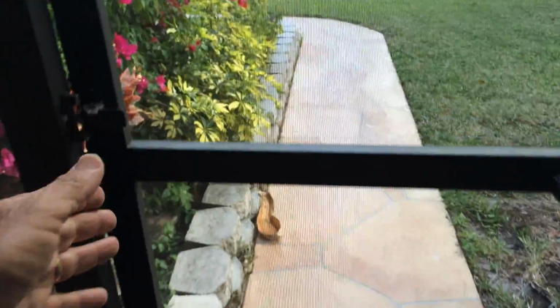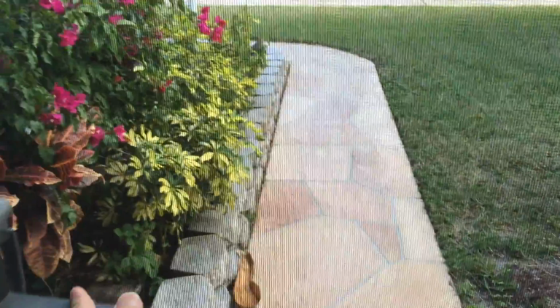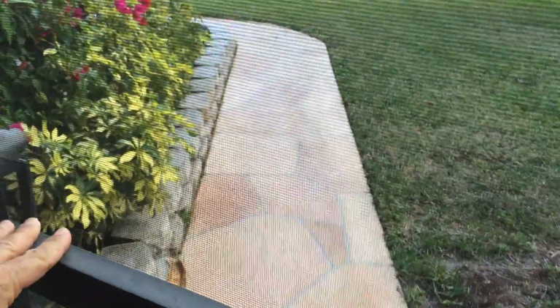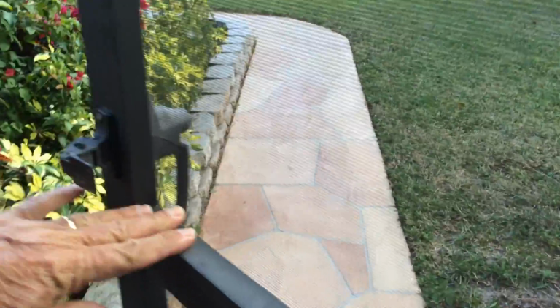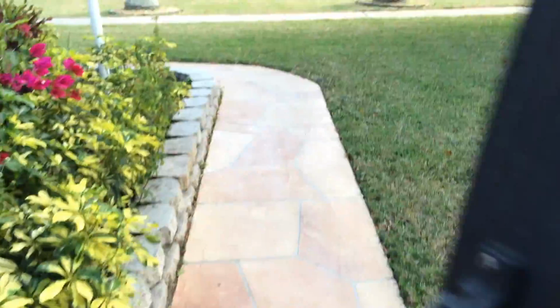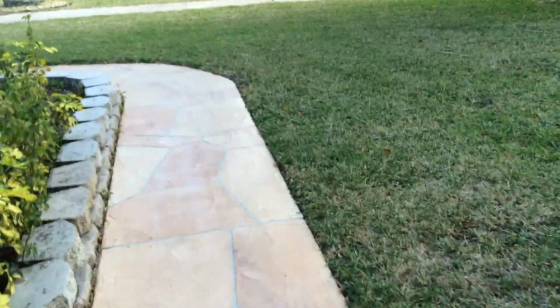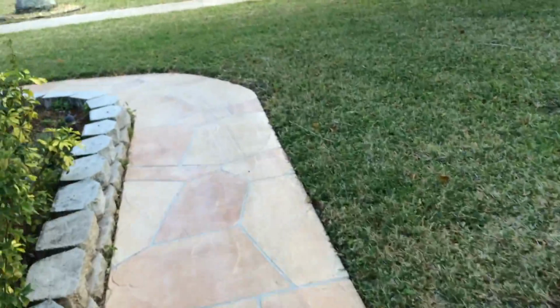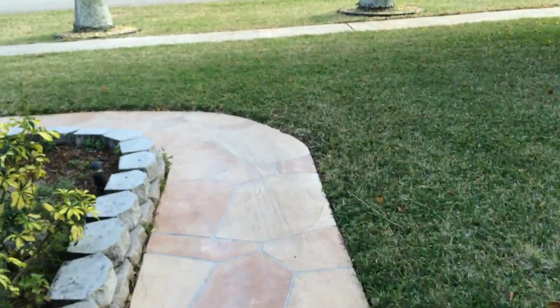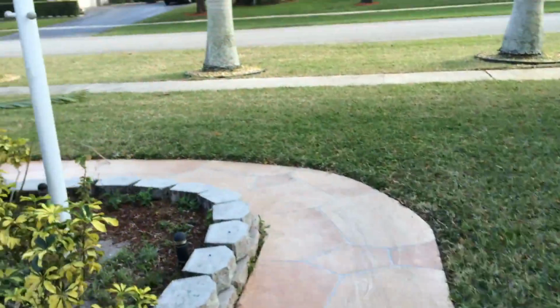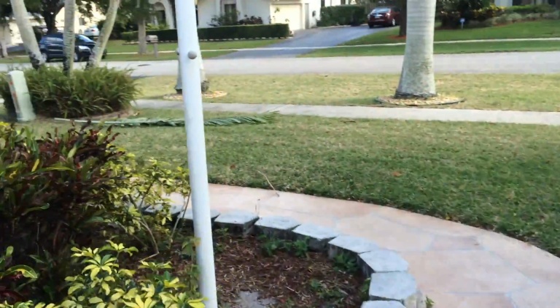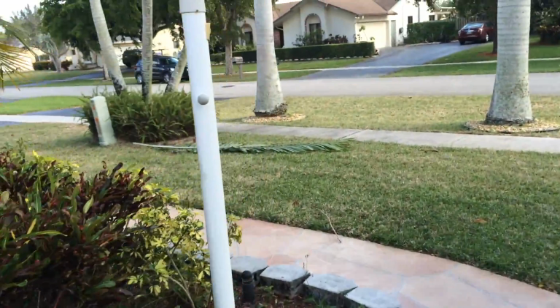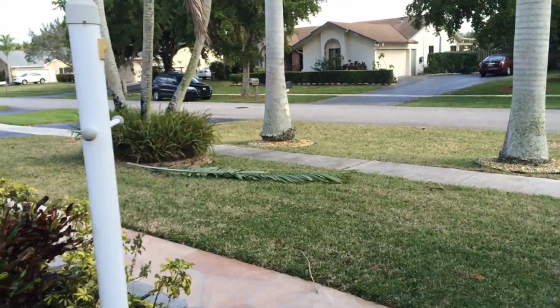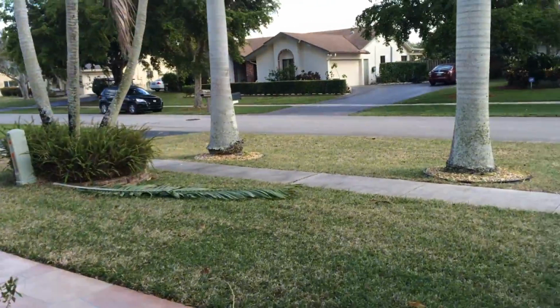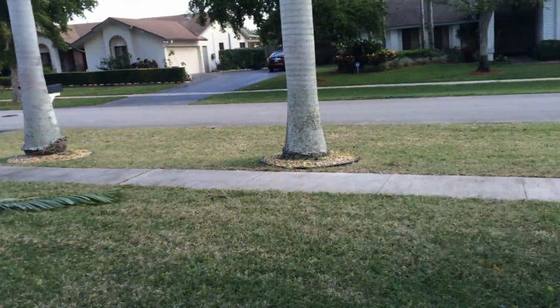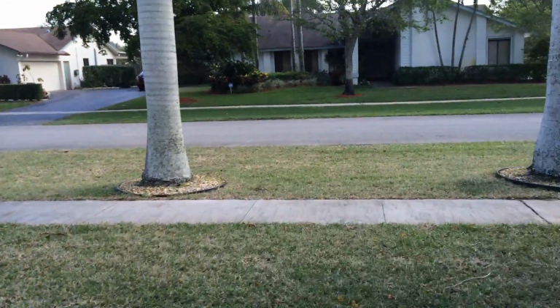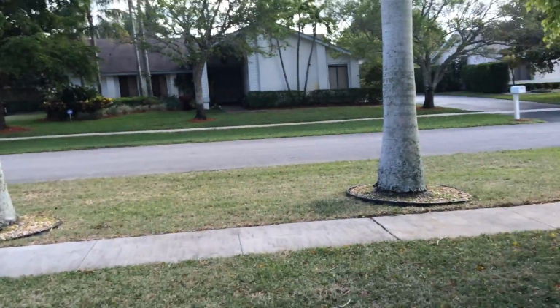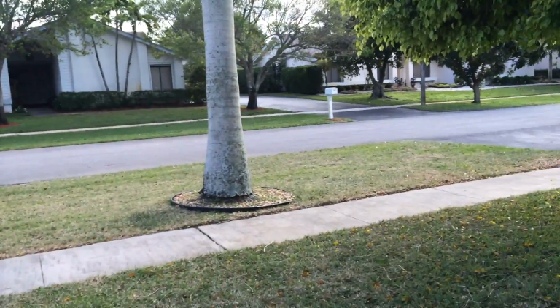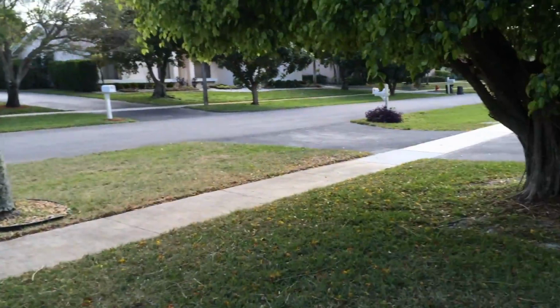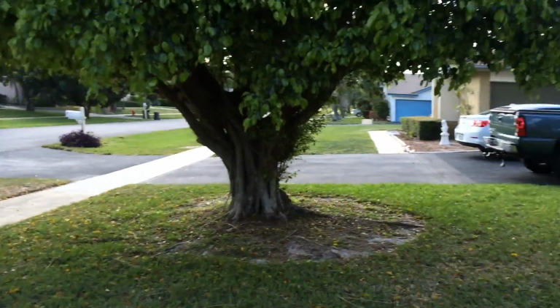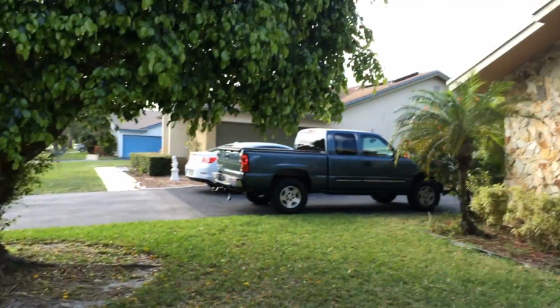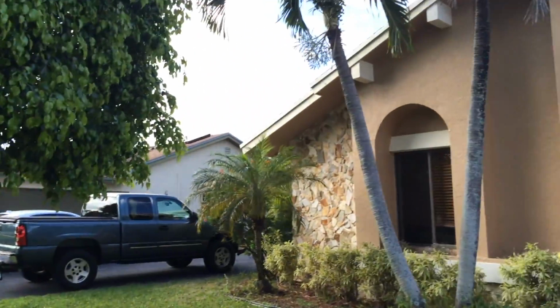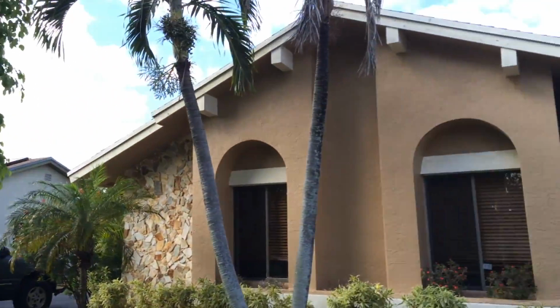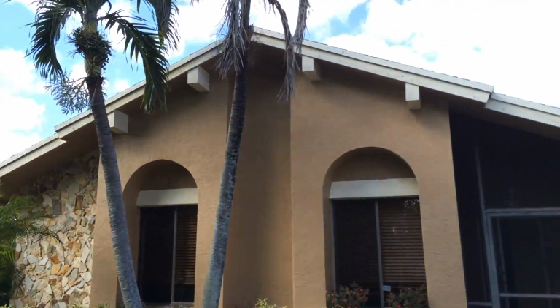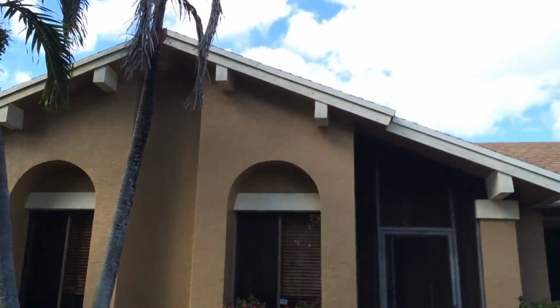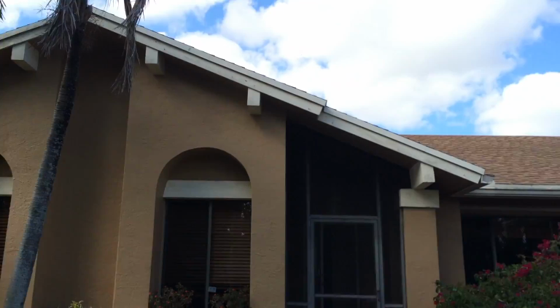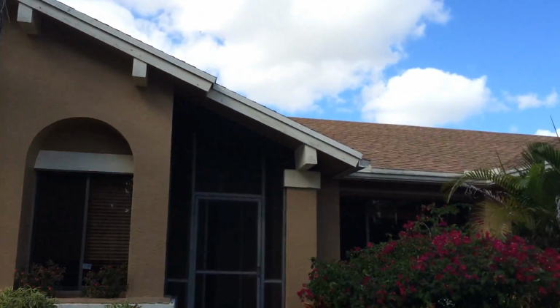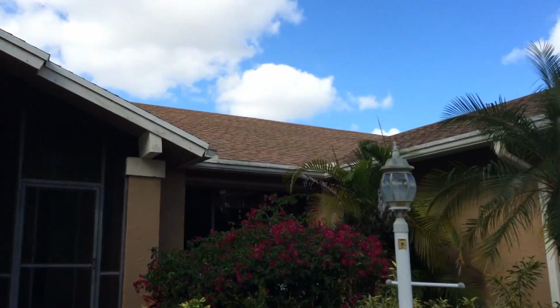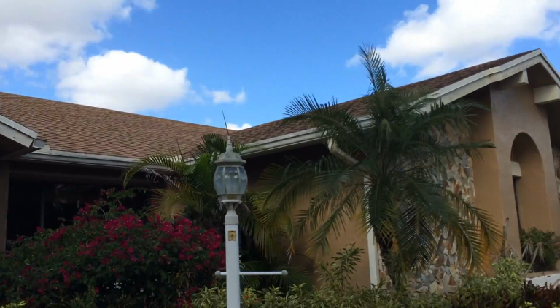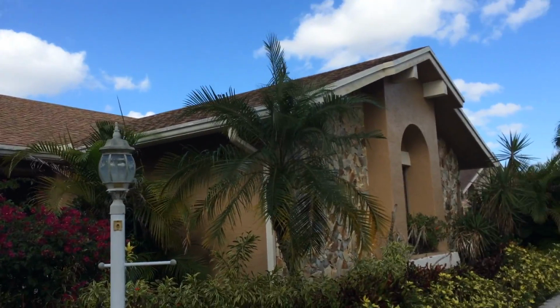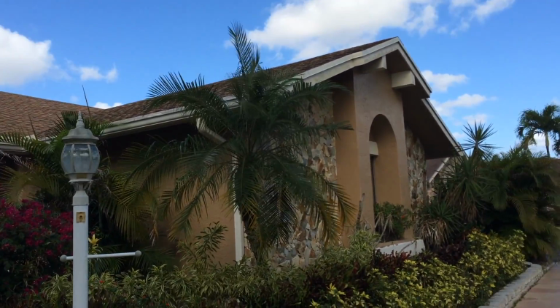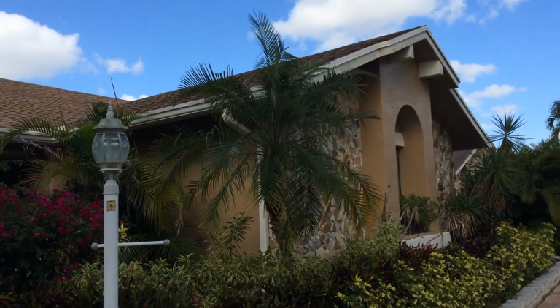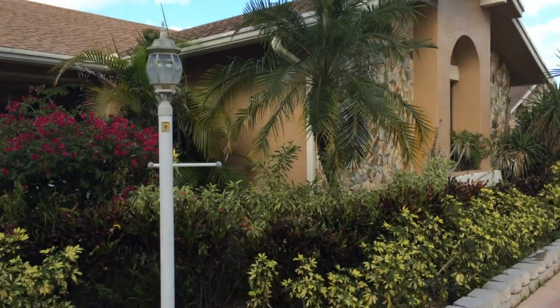Front of the house, nice neighborhood. And here's the front of the house — it looks in pretty good shape.